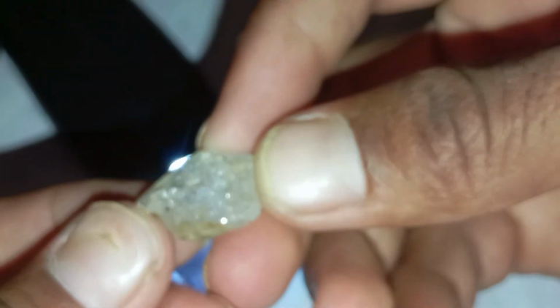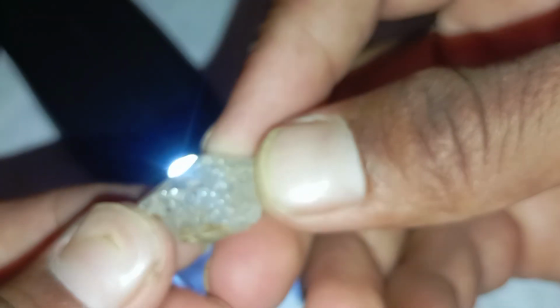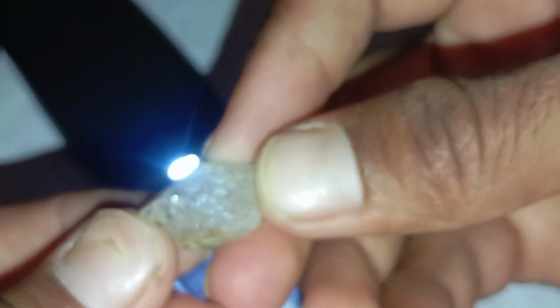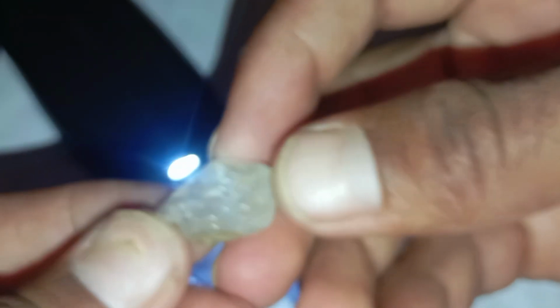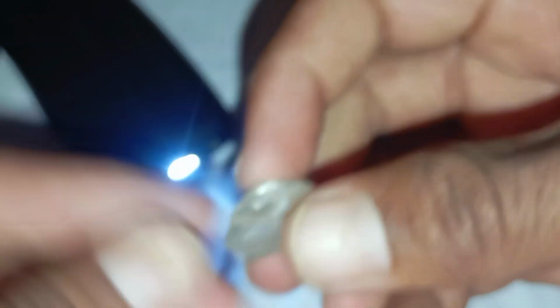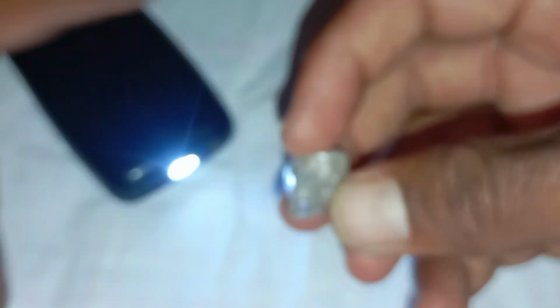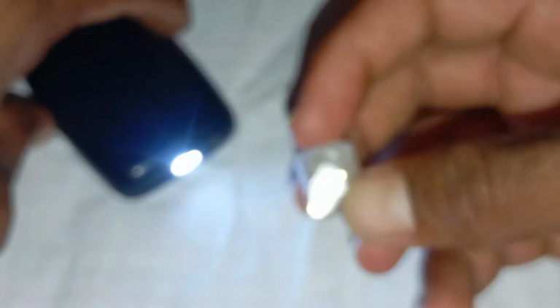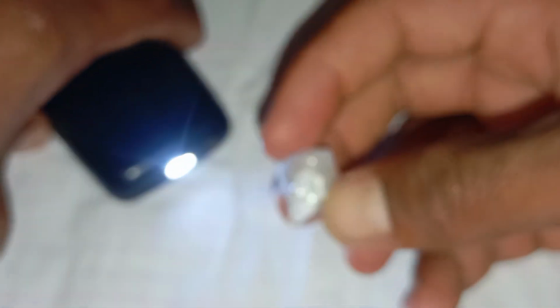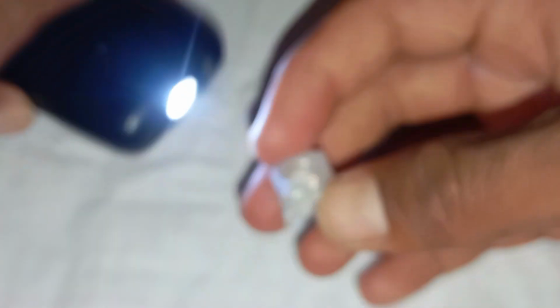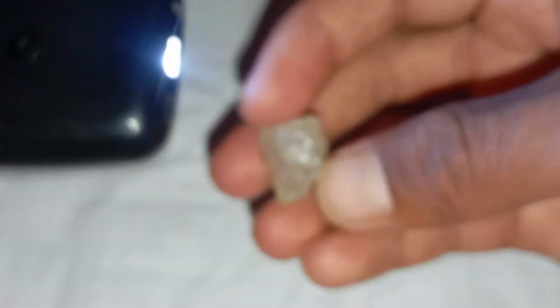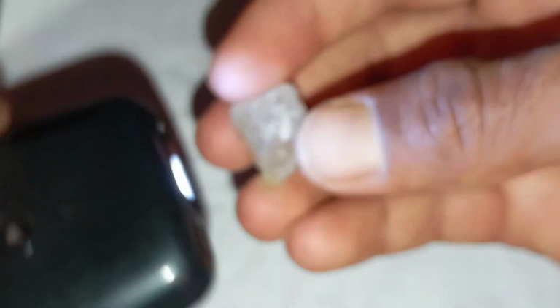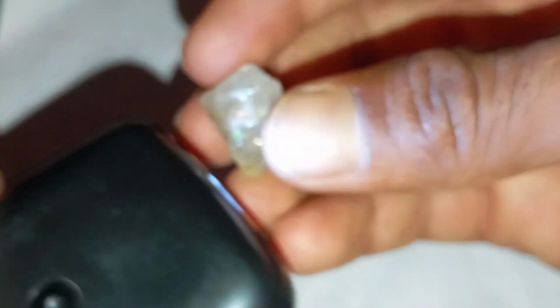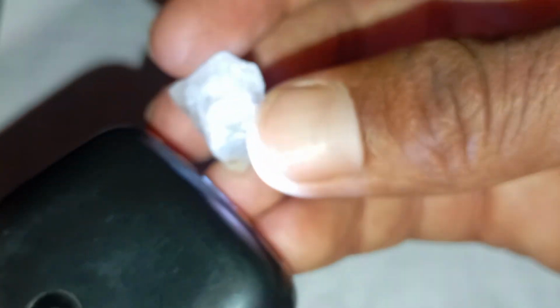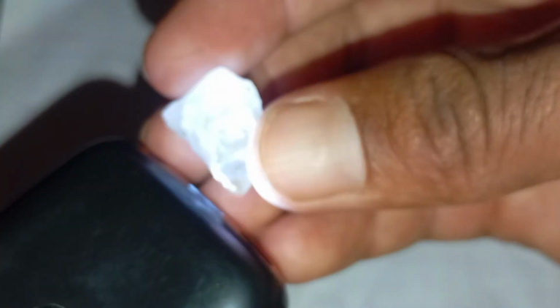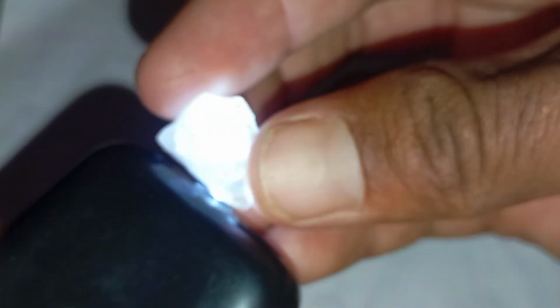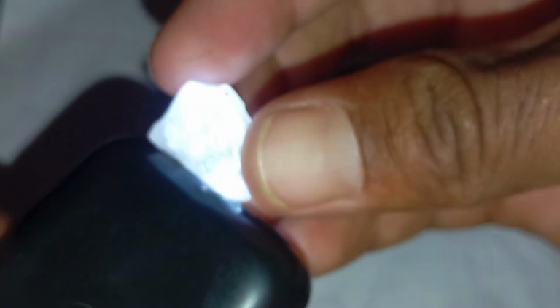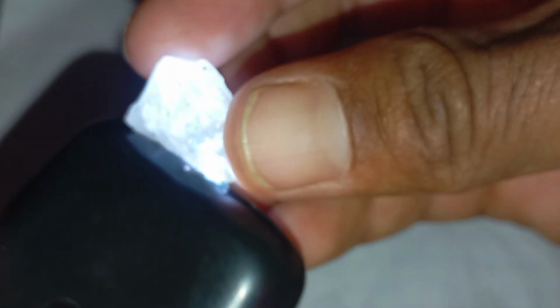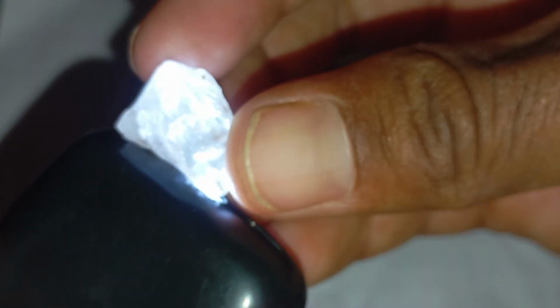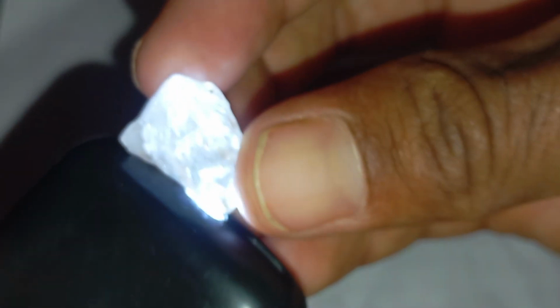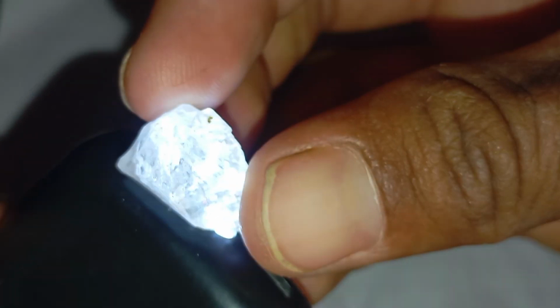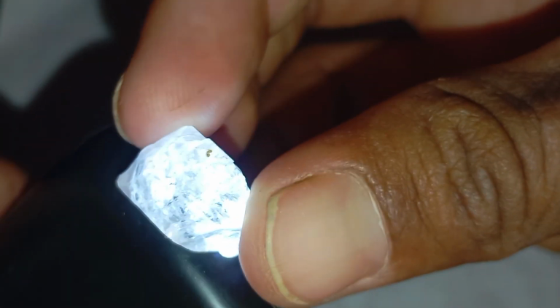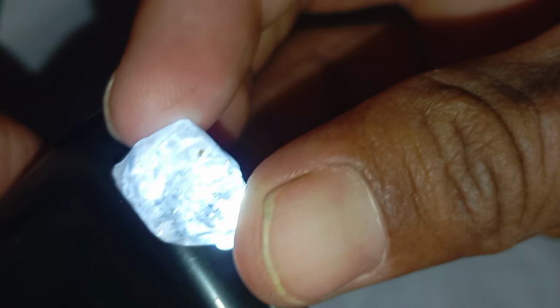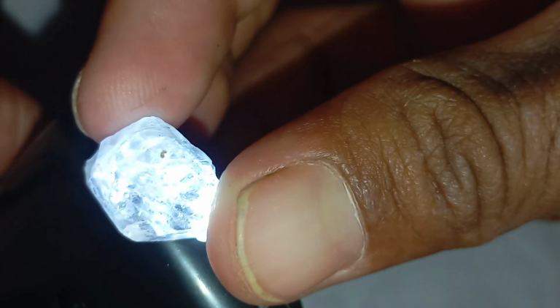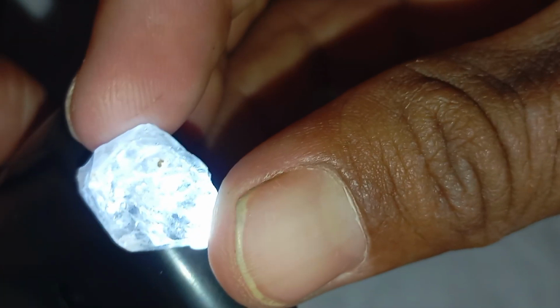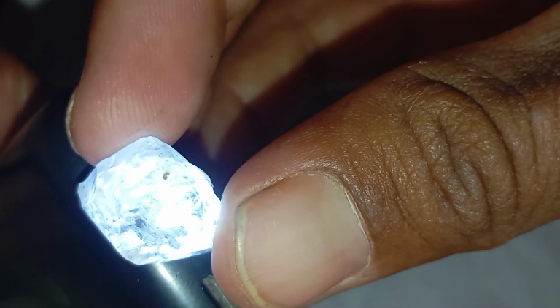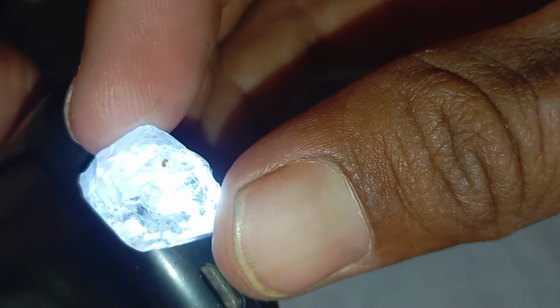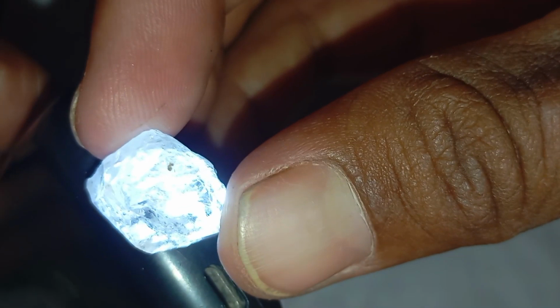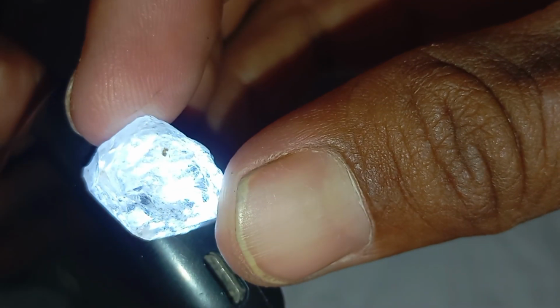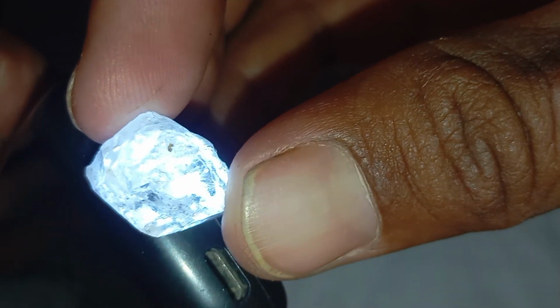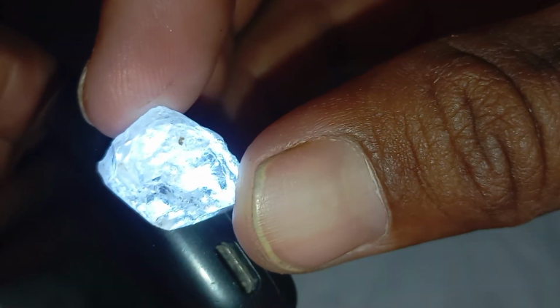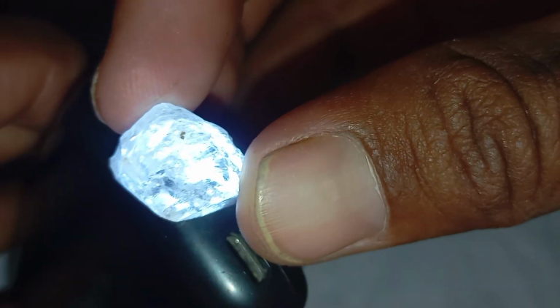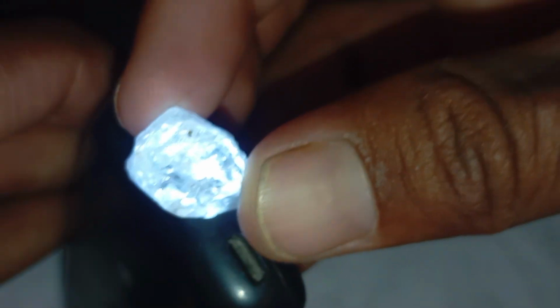Check for reflections and sparkle: Under light, real diamonds sparkle intensely. They reflect white light brilliance and rainbow colours — known as fire. Fake stones often look dull or give off only colourful reflections without the white sparkle.